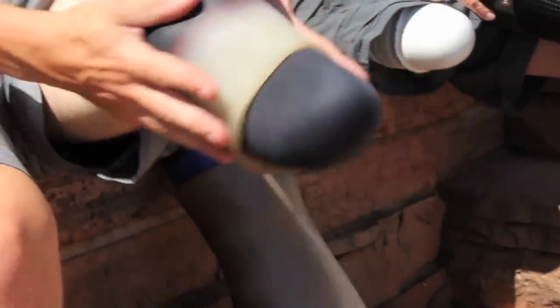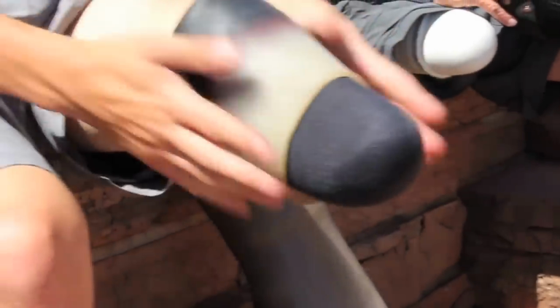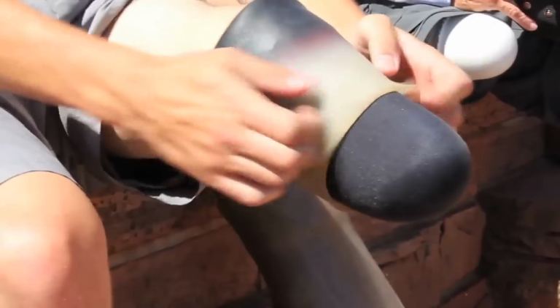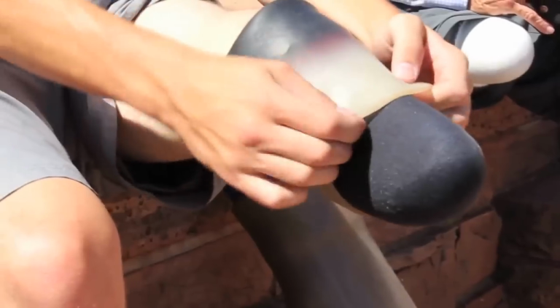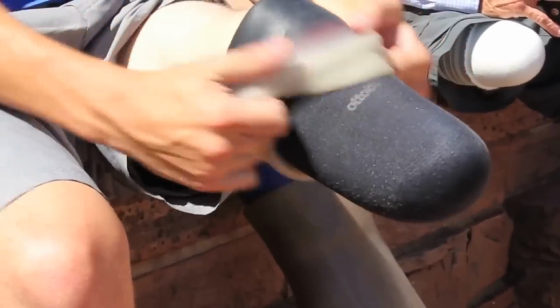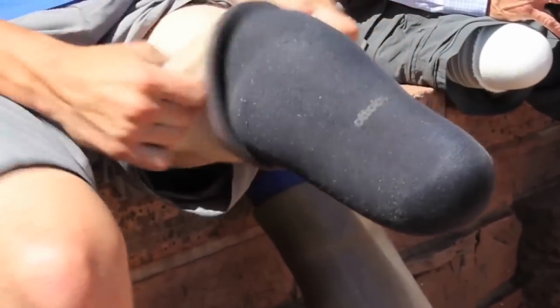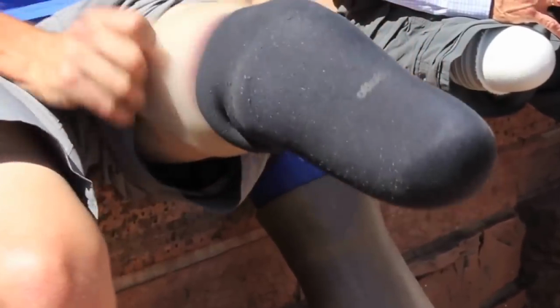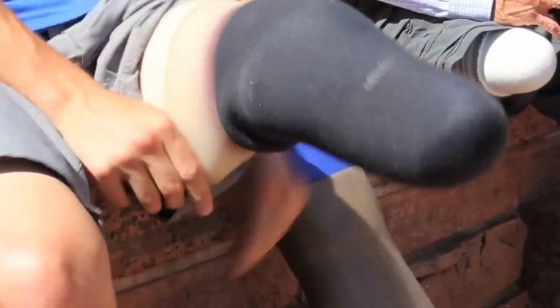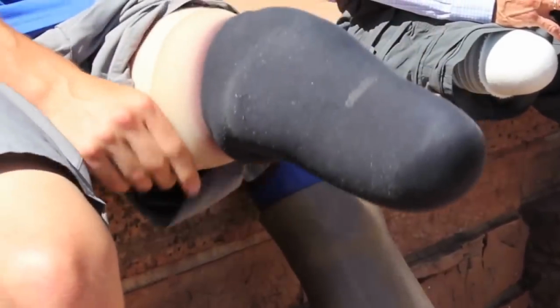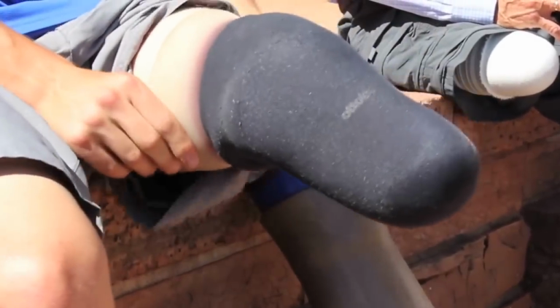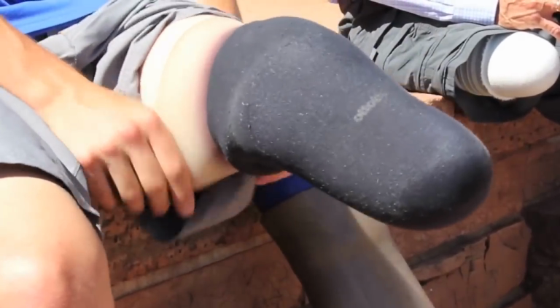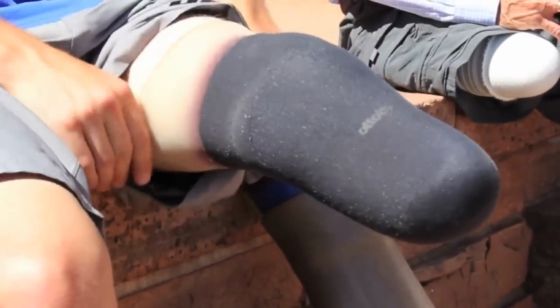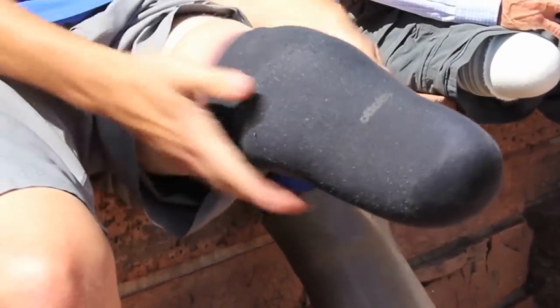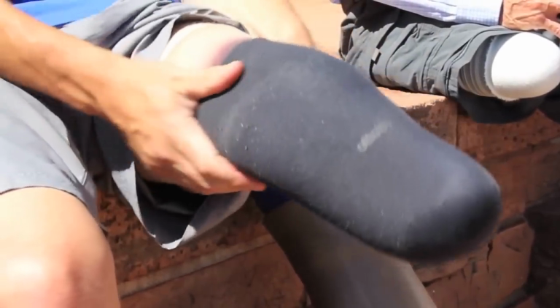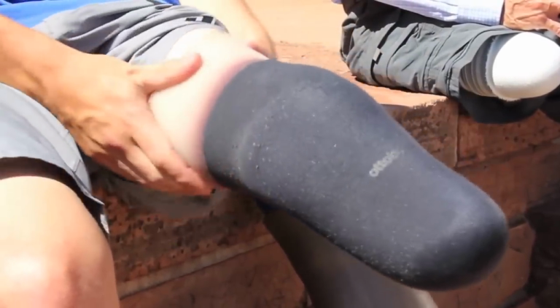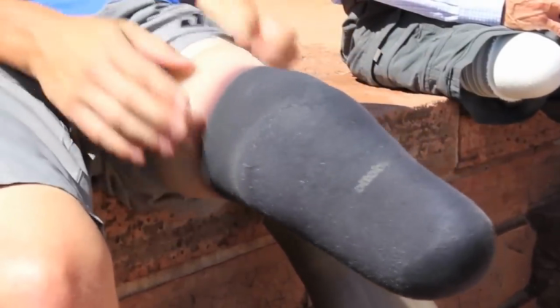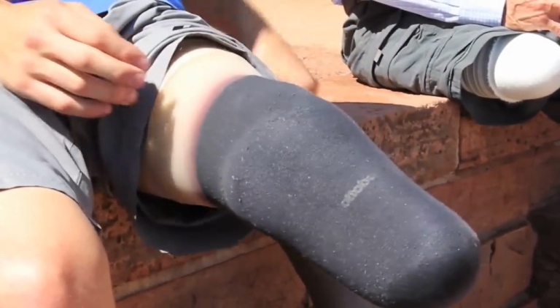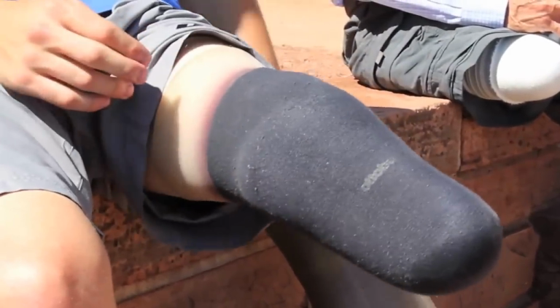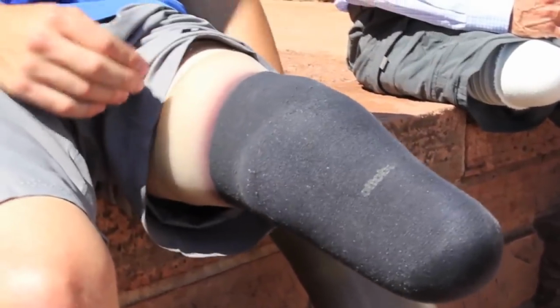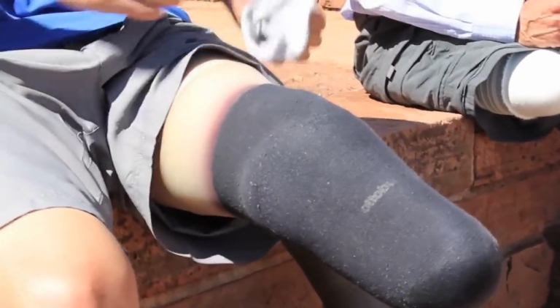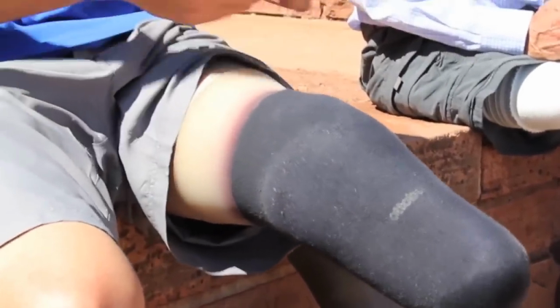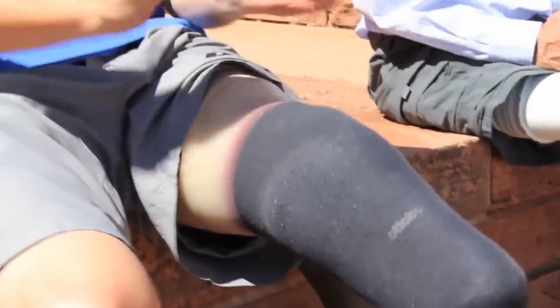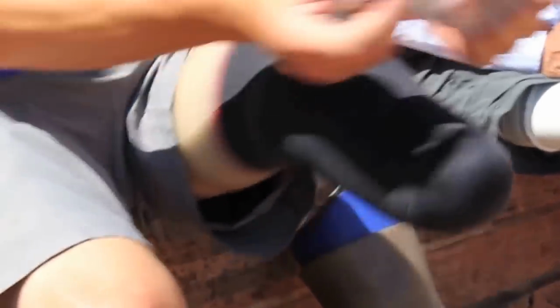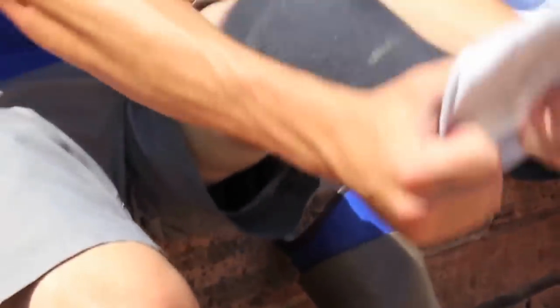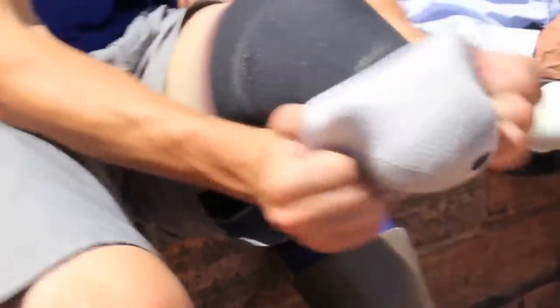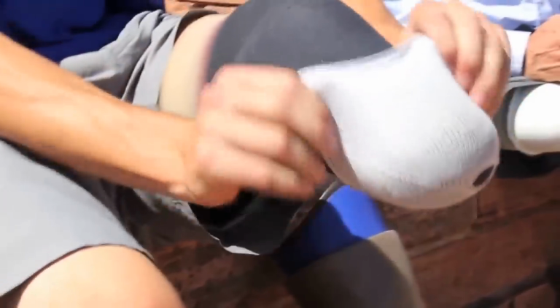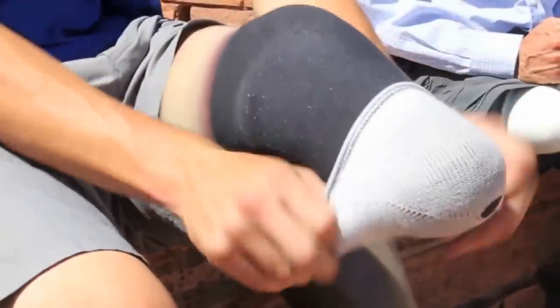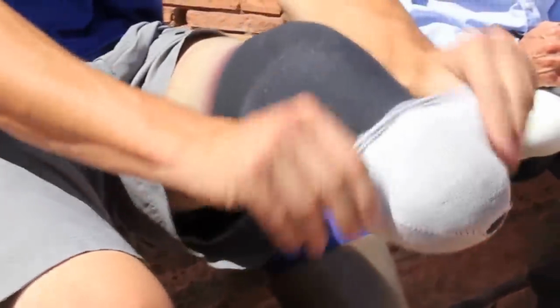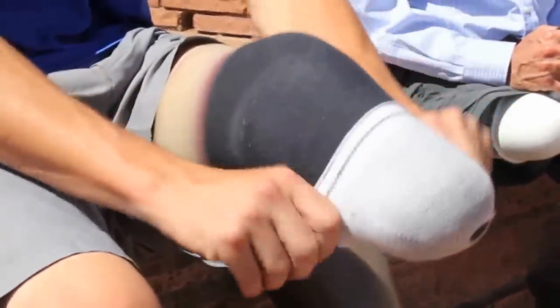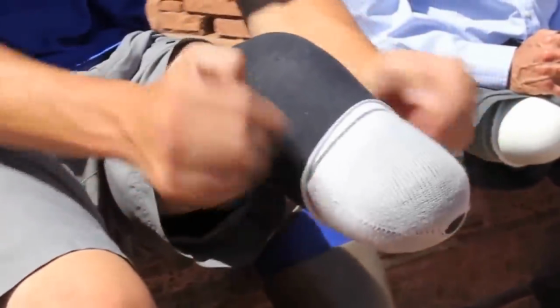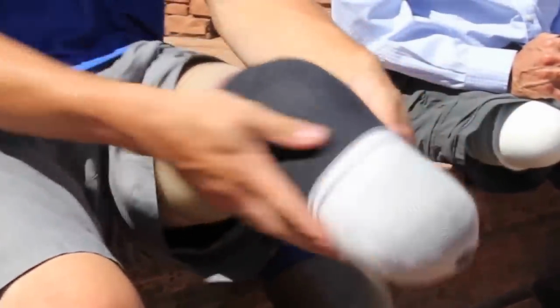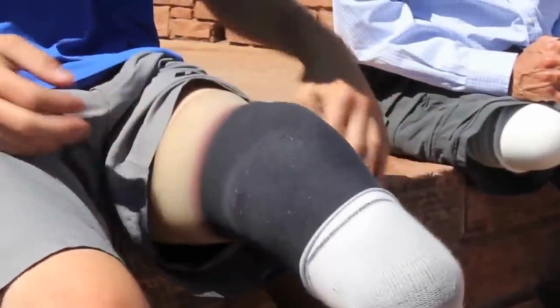Second is the fit of the liner. With a tight liner, the sweat really has nowhere to go. A liner that's worn out or too loose can create a problem with the sweat pooling and the liner slipping.